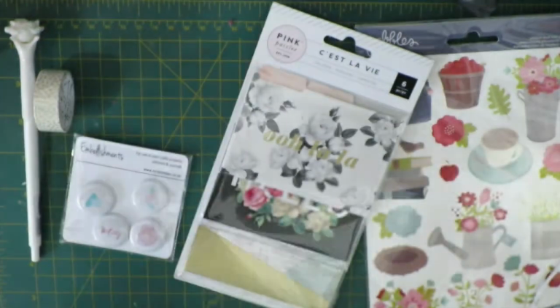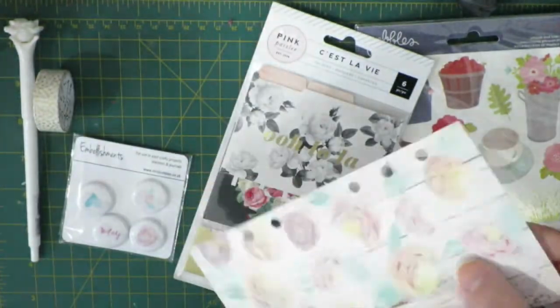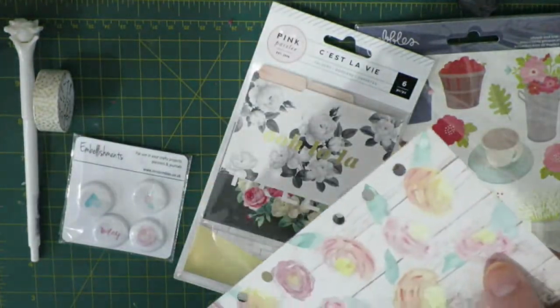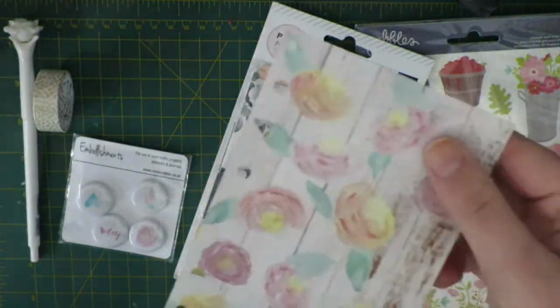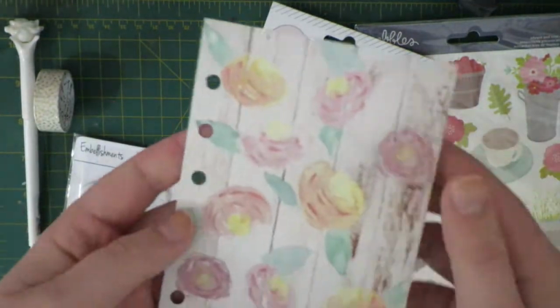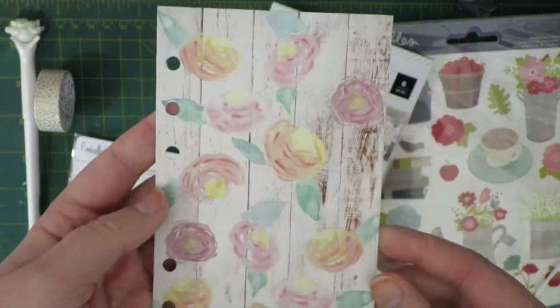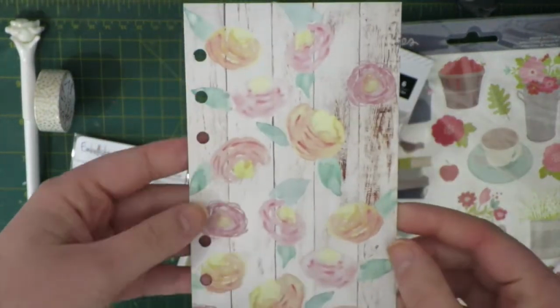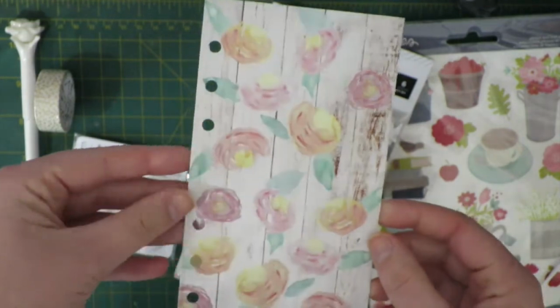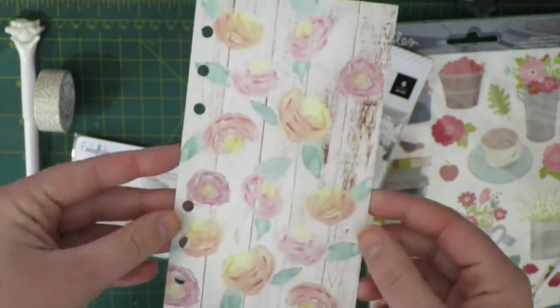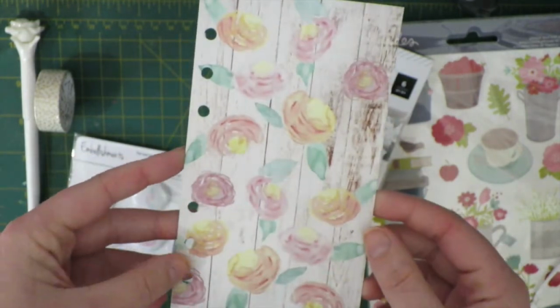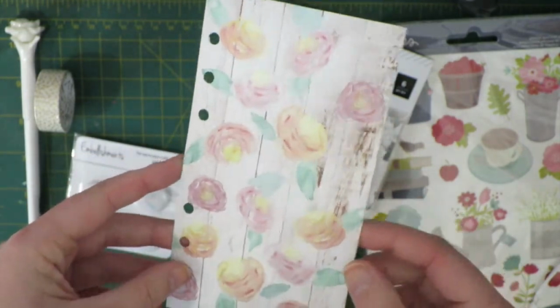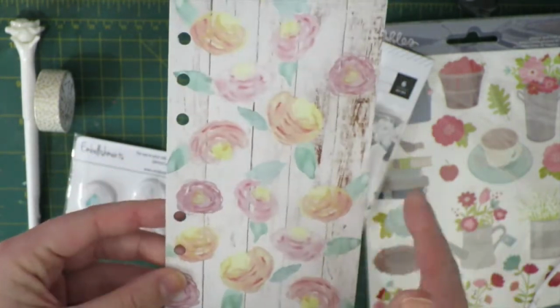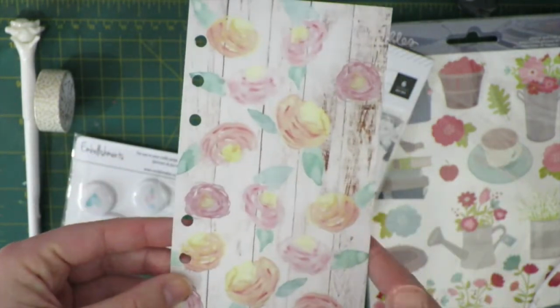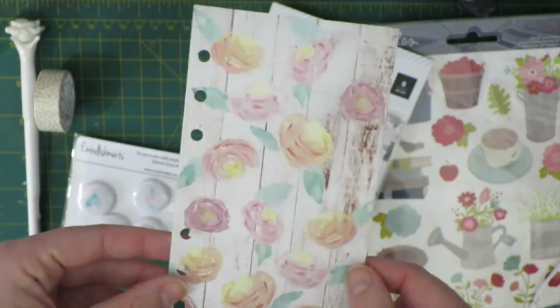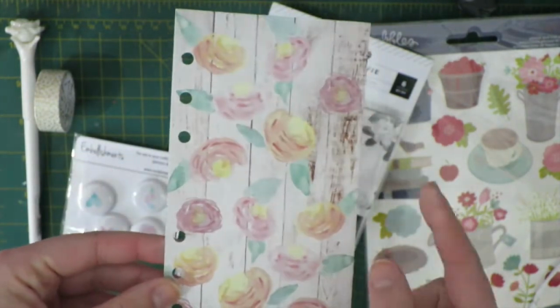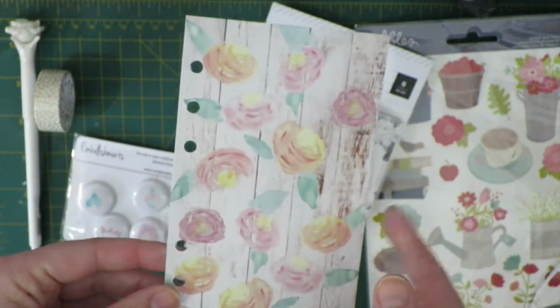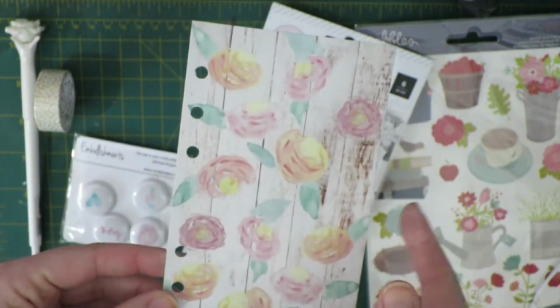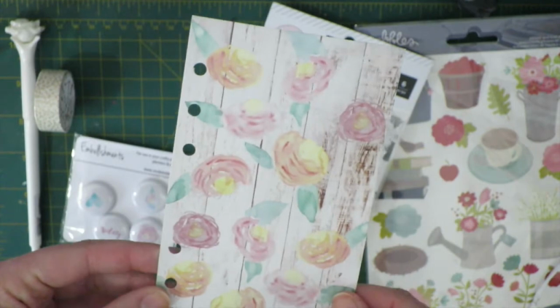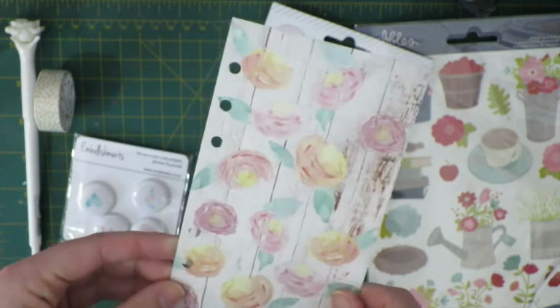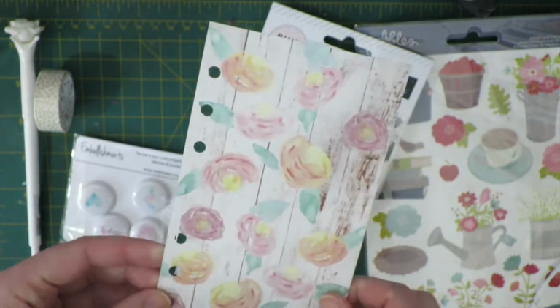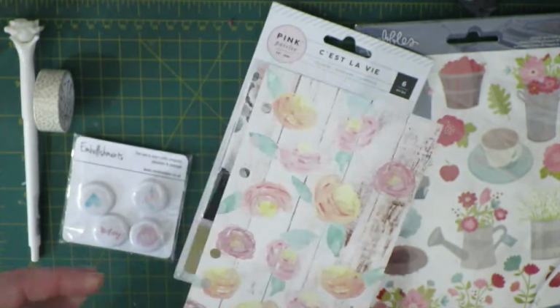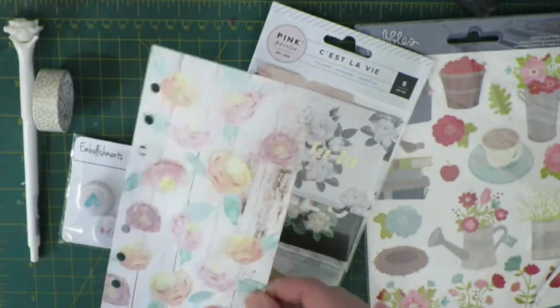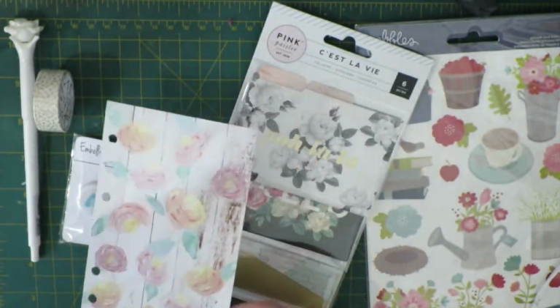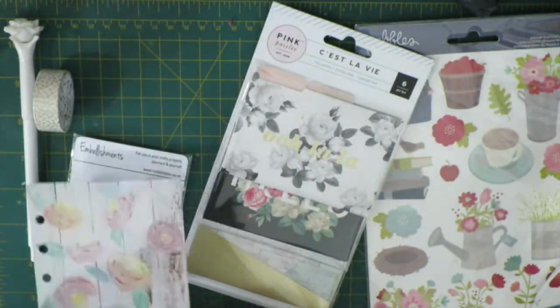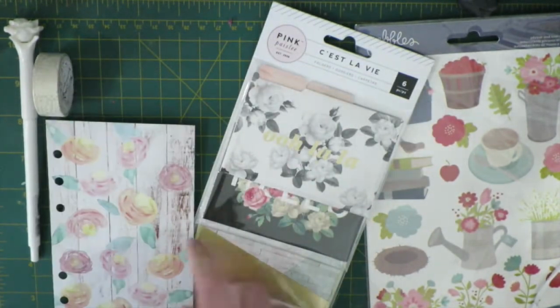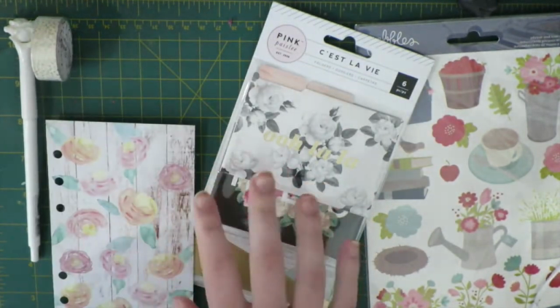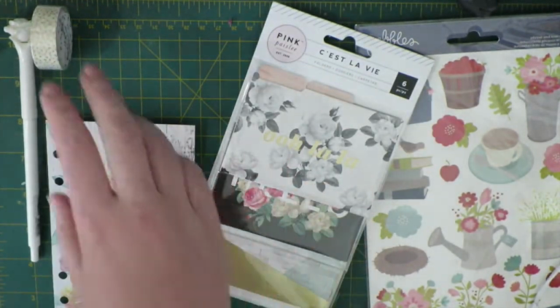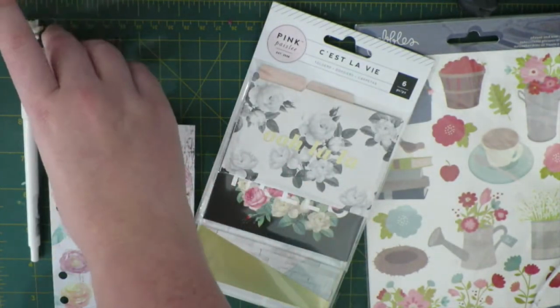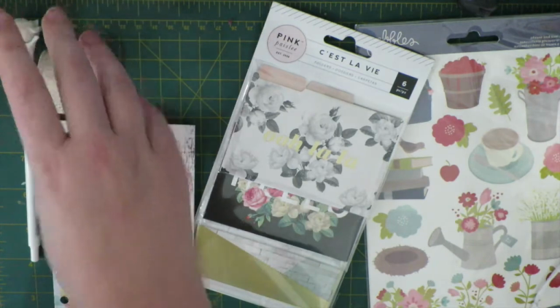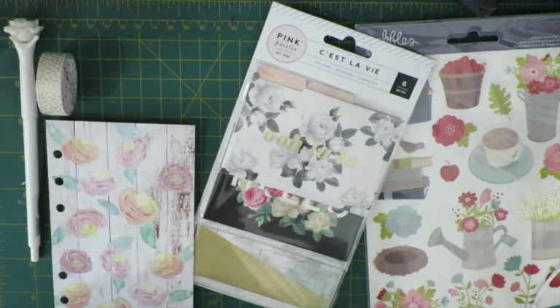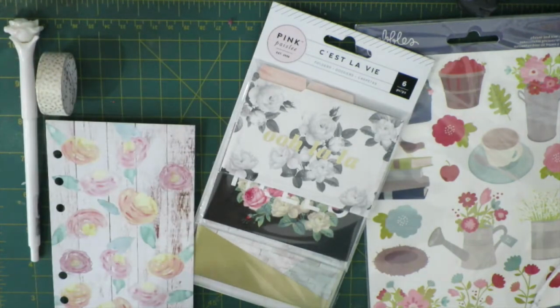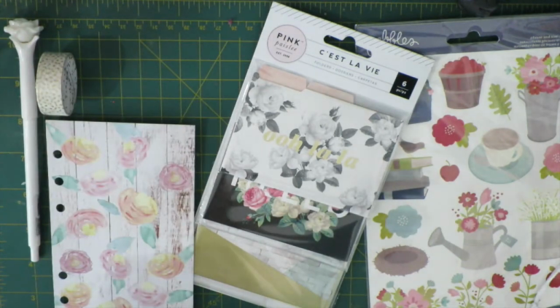Then in this little bag we have the monthly dashboard, because I got the personal planner kit, and I'm going to be popping this into my Webster's Pages Colour Crush planner for this month, because I think it really fits these themes and I want to try that planner for a little while.